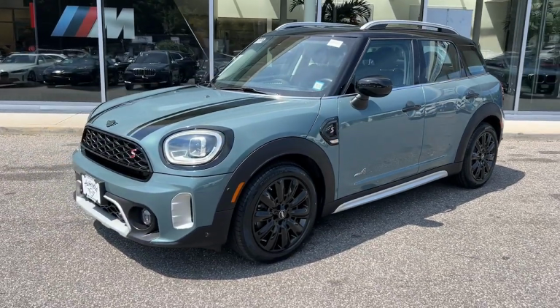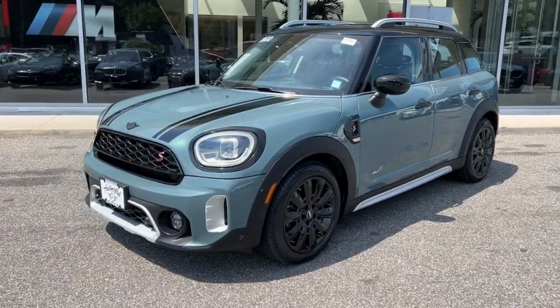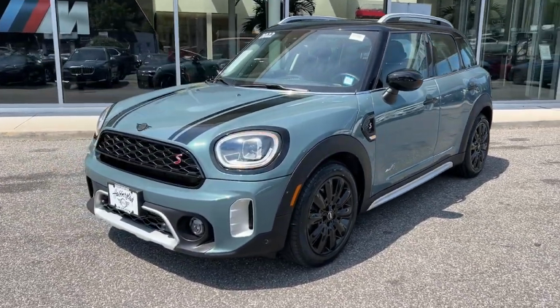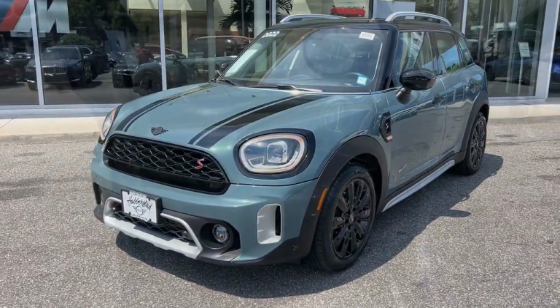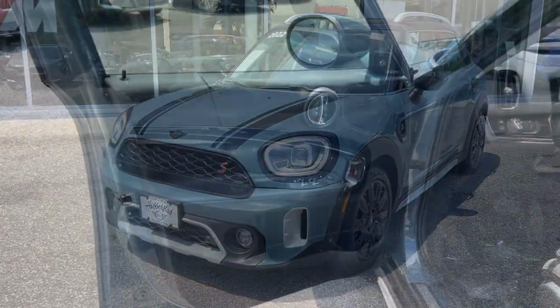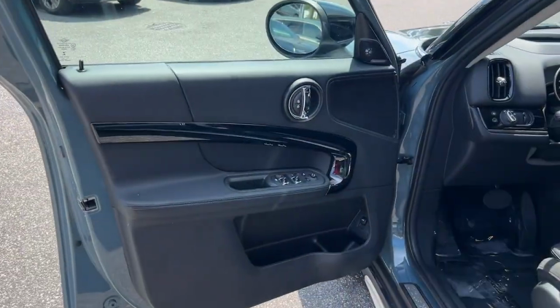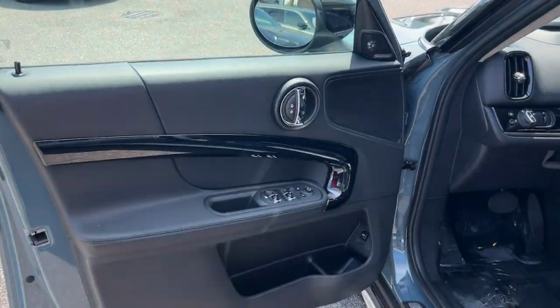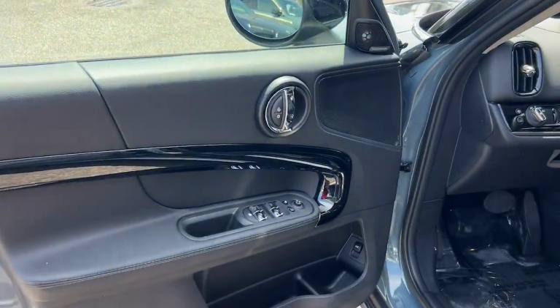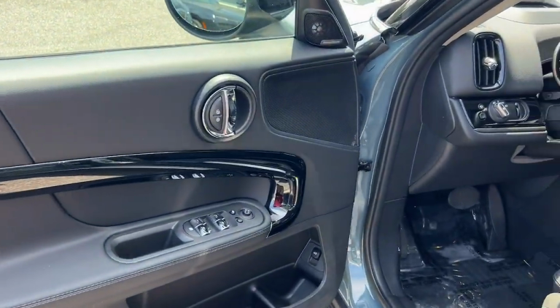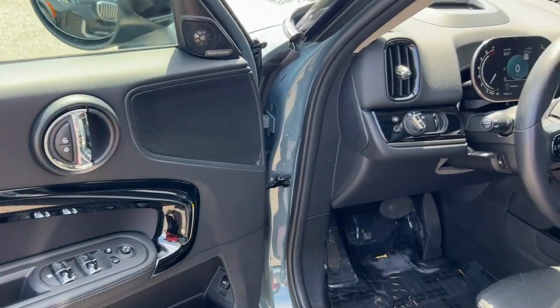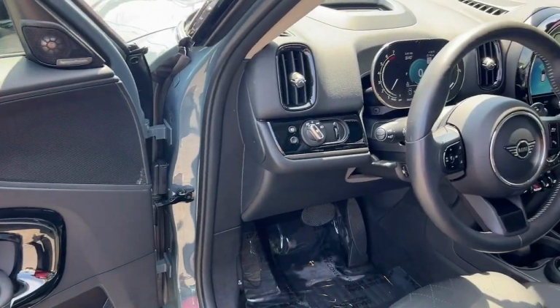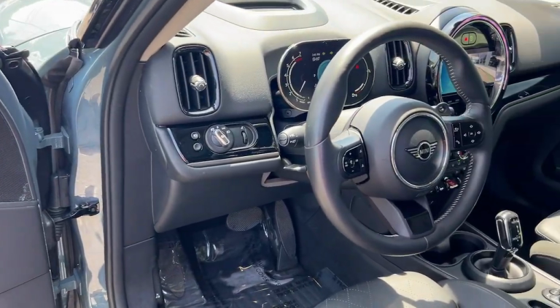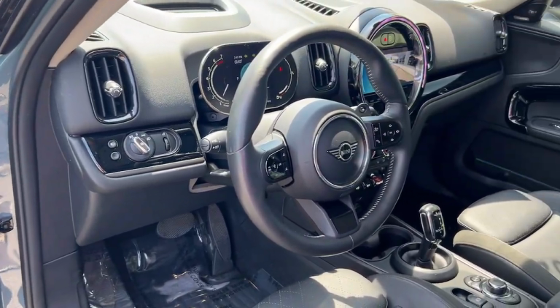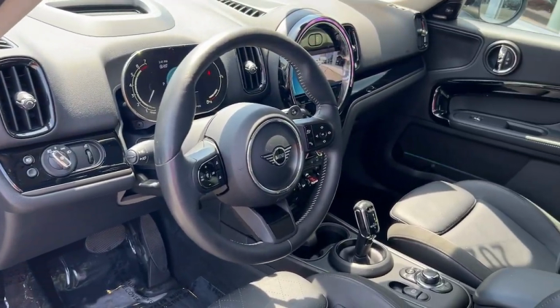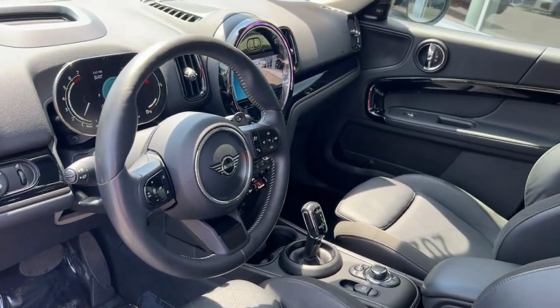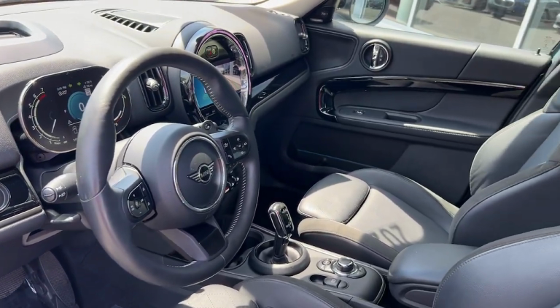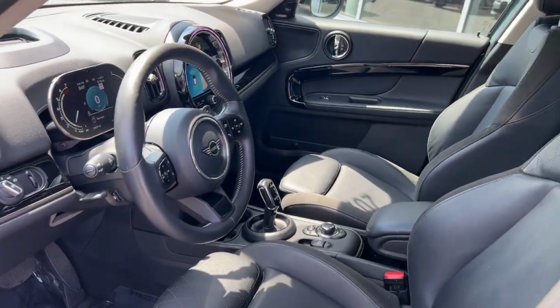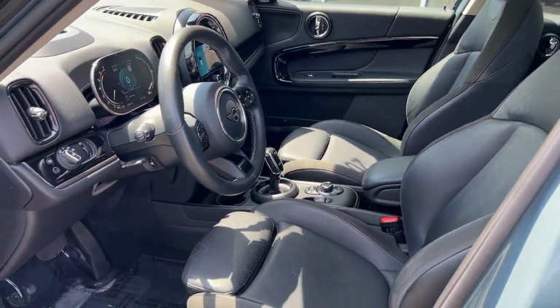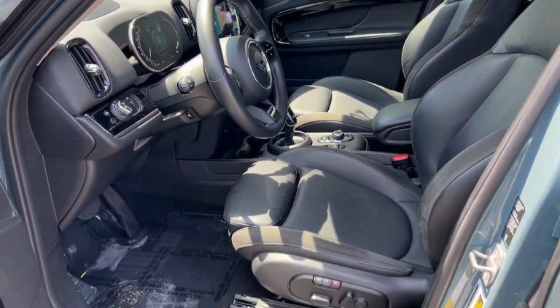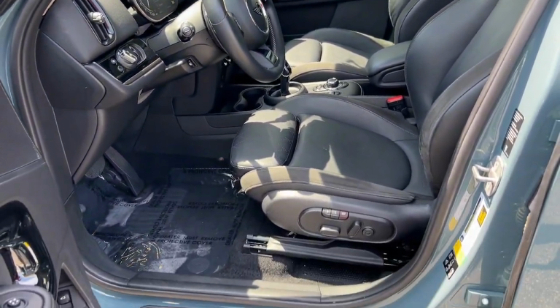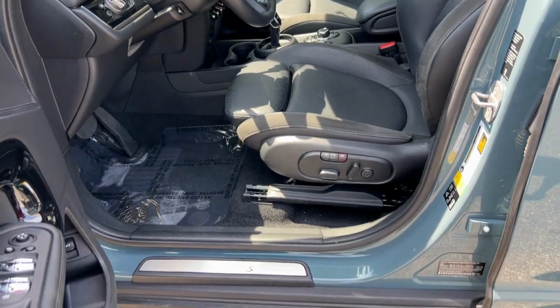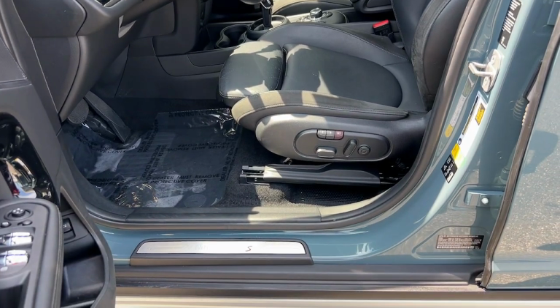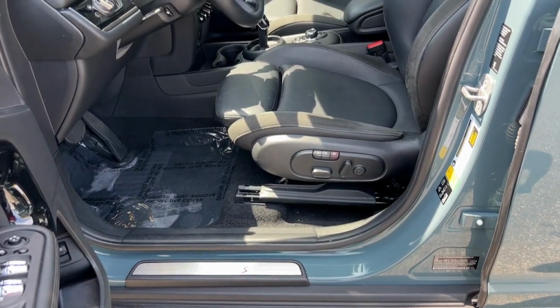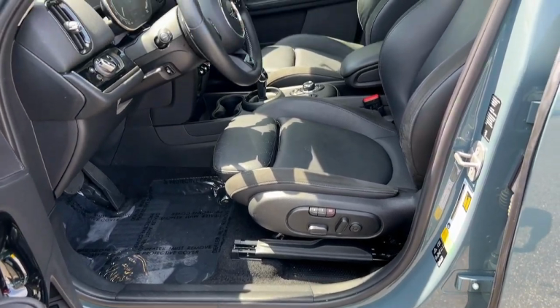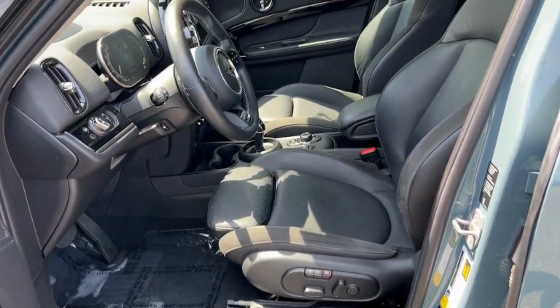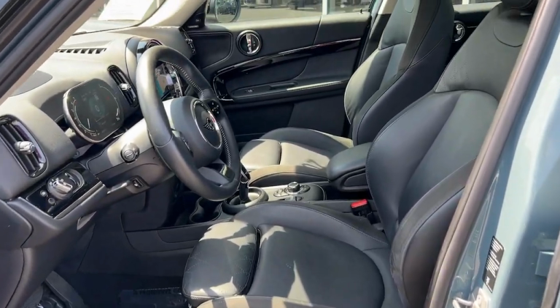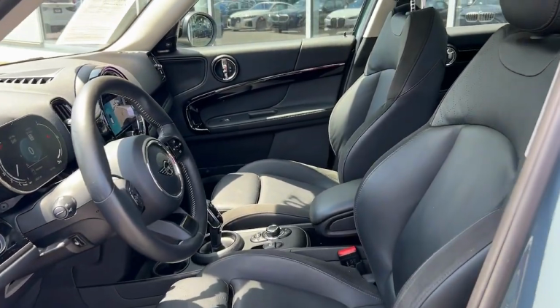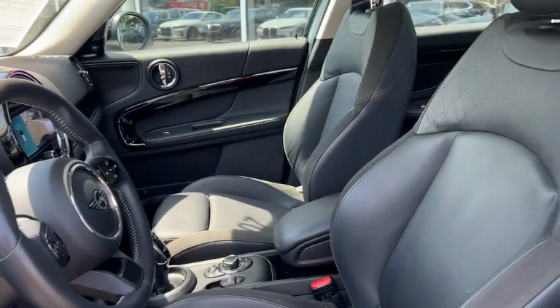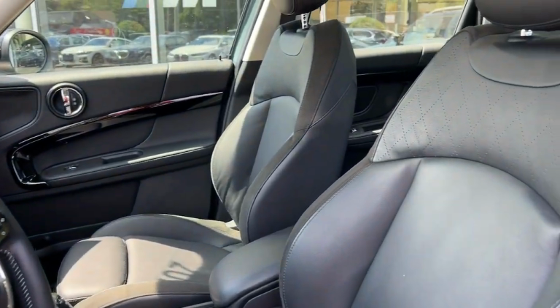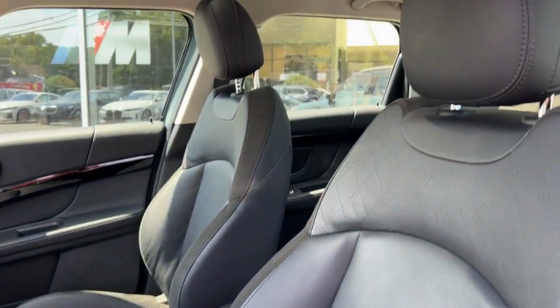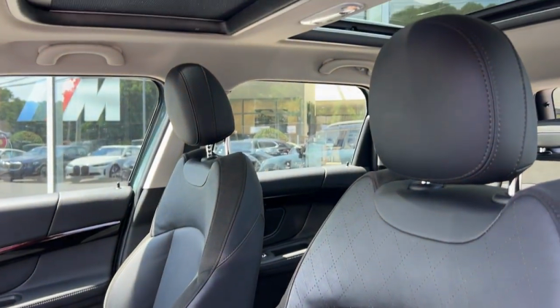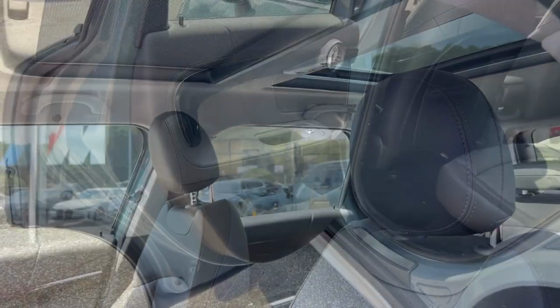These are just some of the great options this vehicle comes with: heated steering wheel, panoramic roof, navigation system, keyless entry, moonroof, fog lamps, premium sound system, heated mirrors, satellite radio, backup camera.